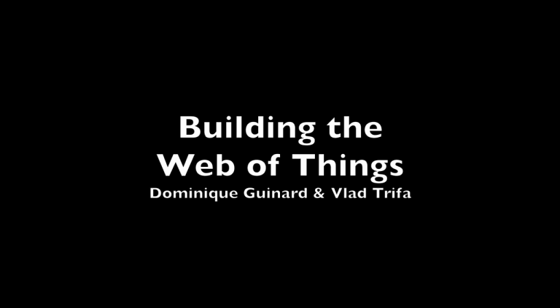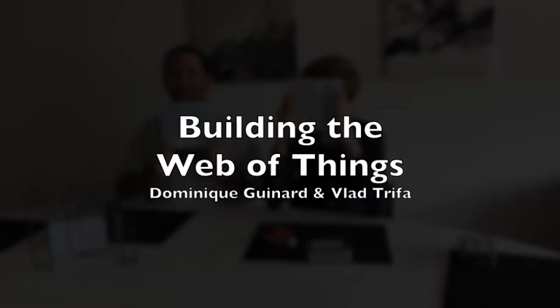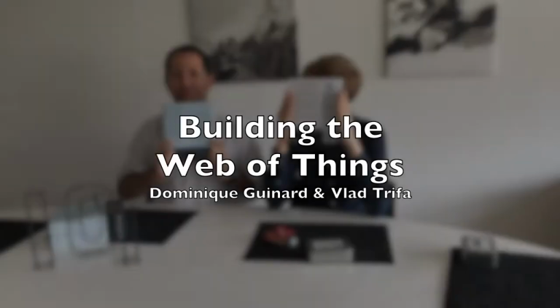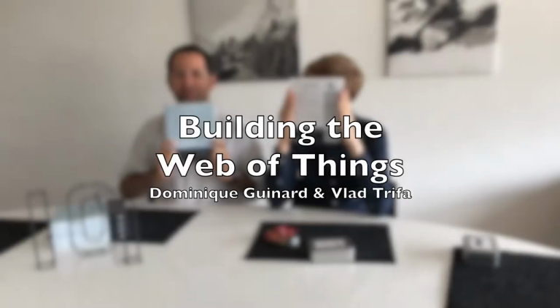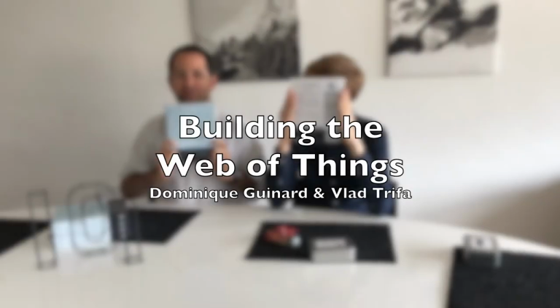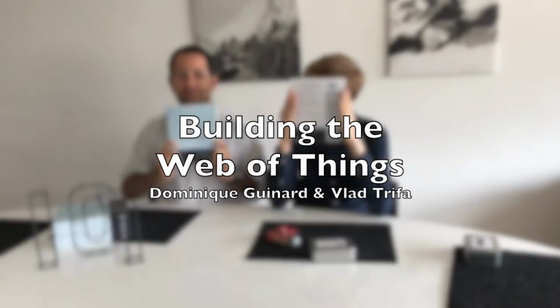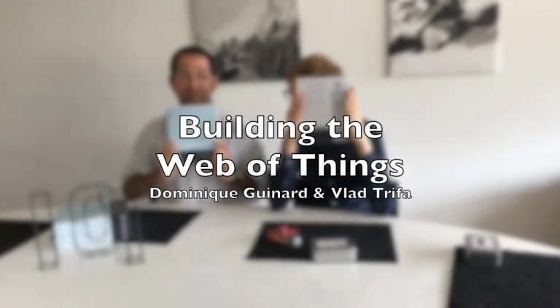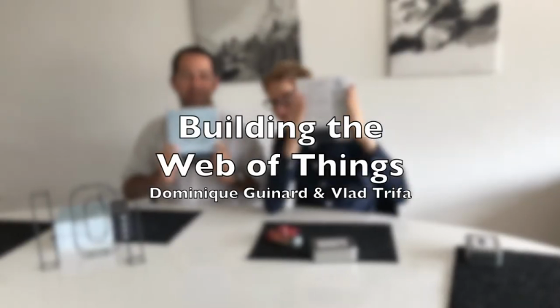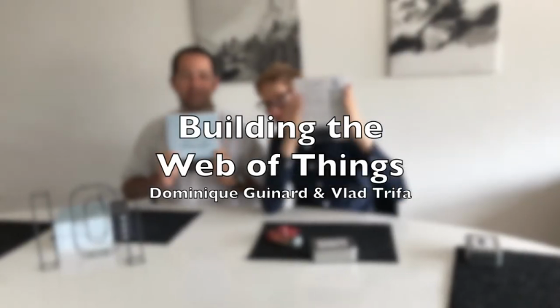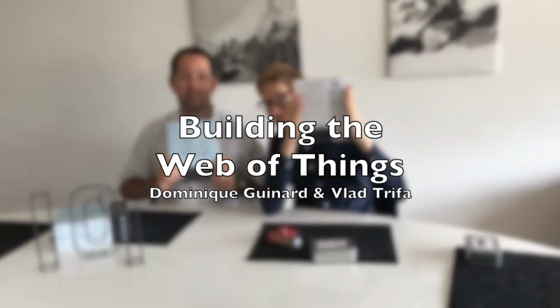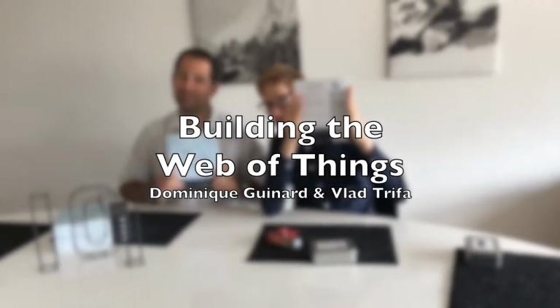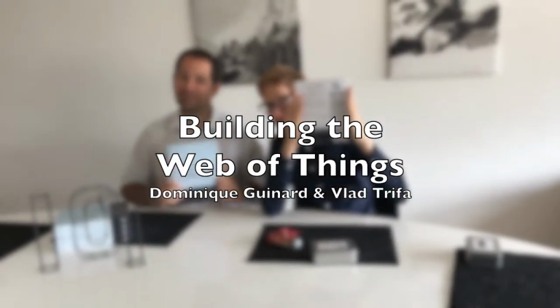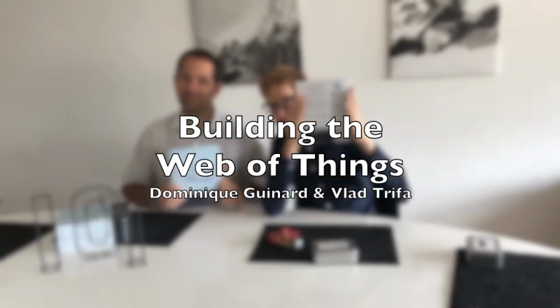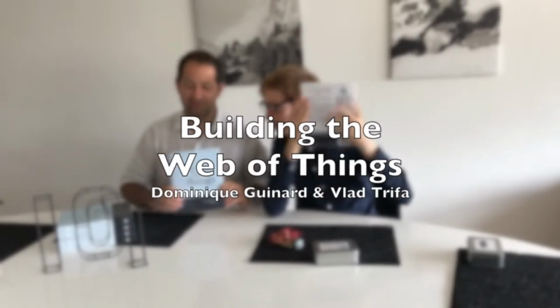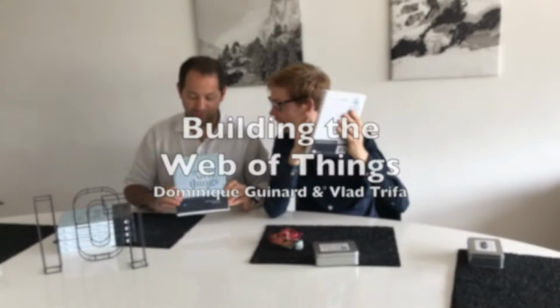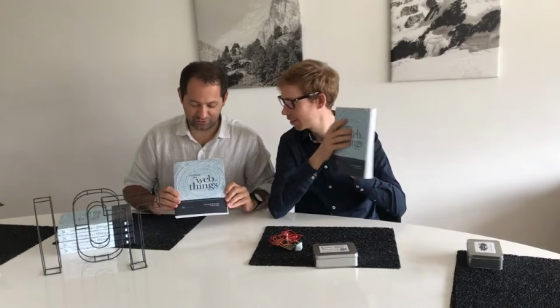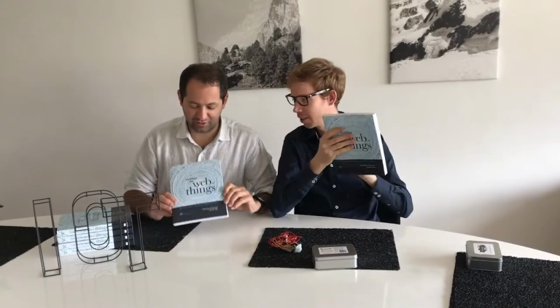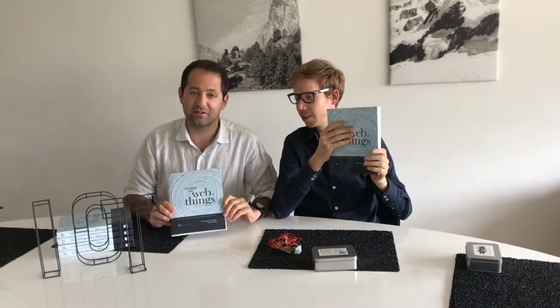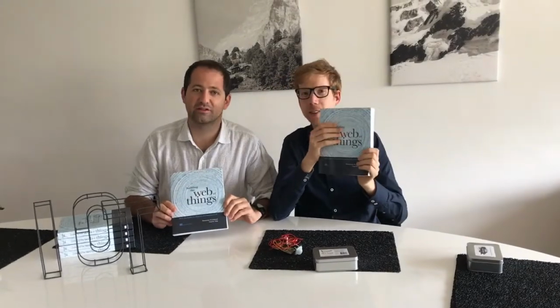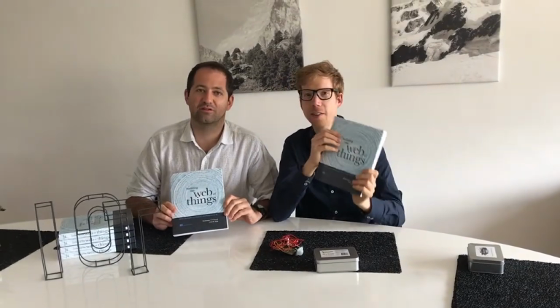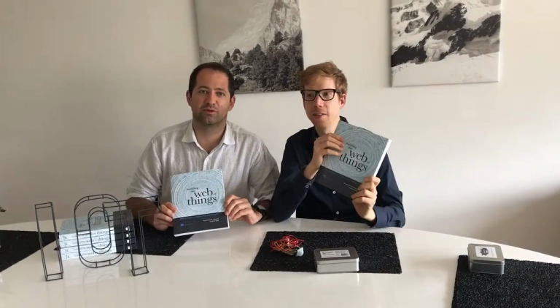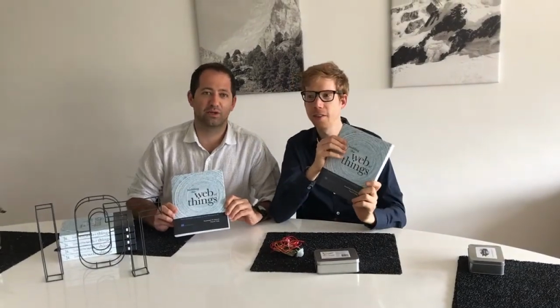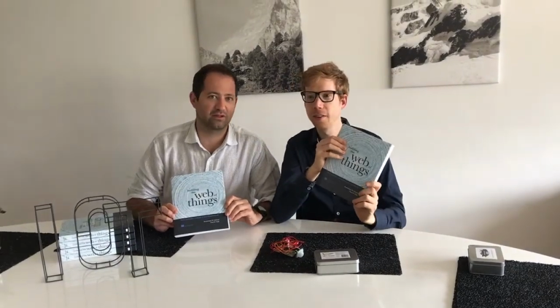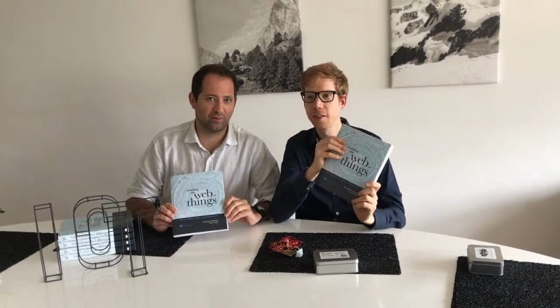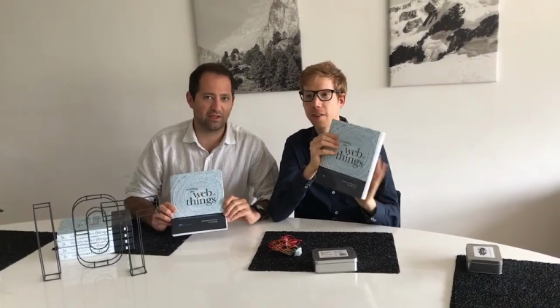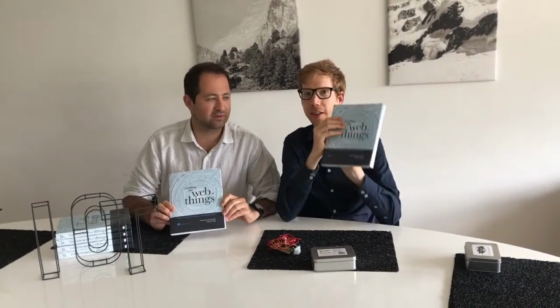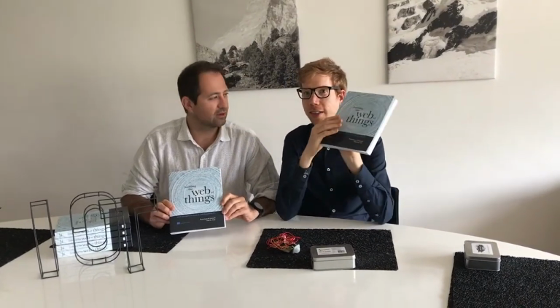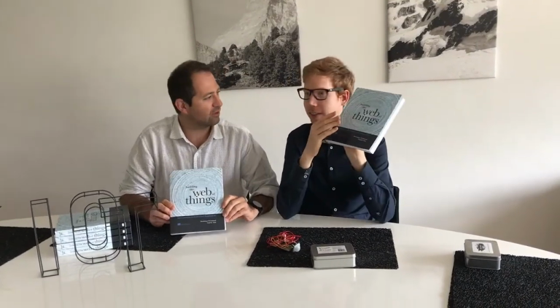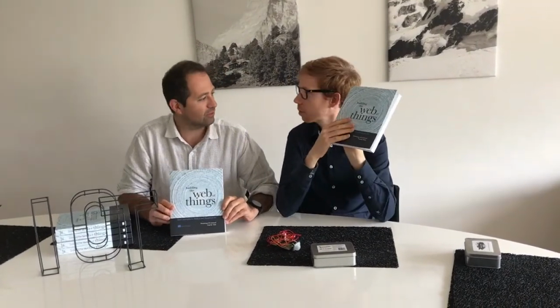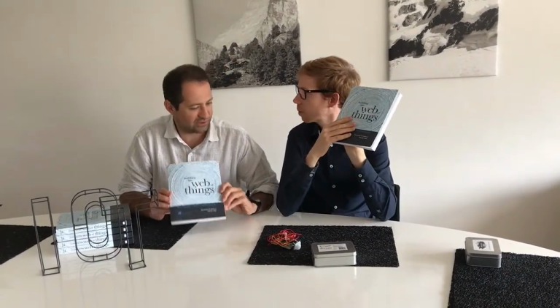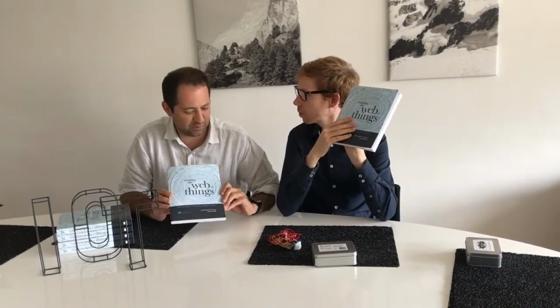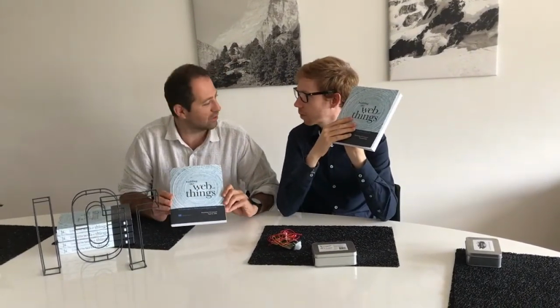Hello, I'm Vlad Trifa. And I'm Dom Guinard. We're both the authors of the book Building the Web of Things. So Dom, what's this book about?